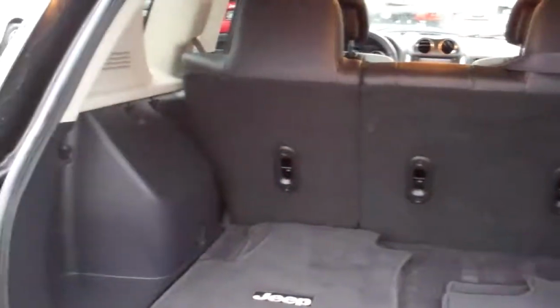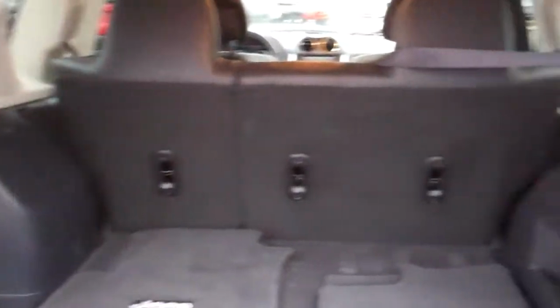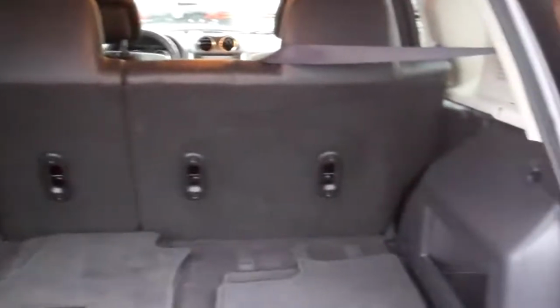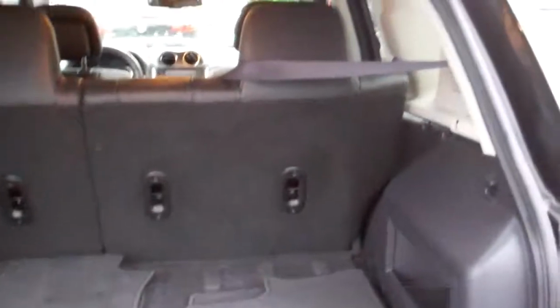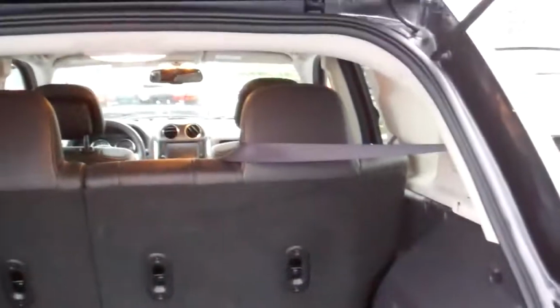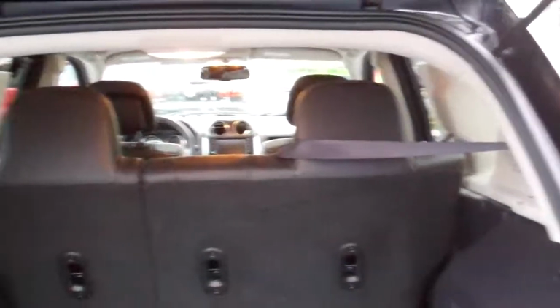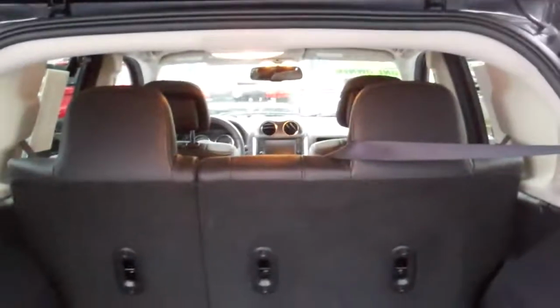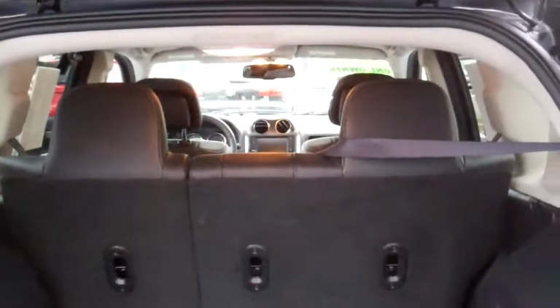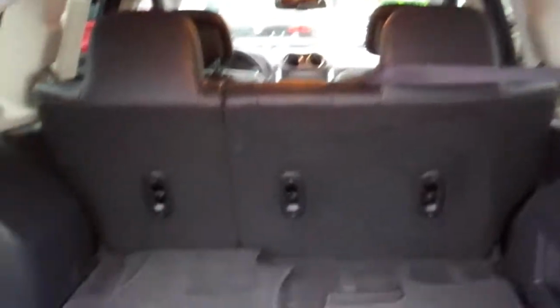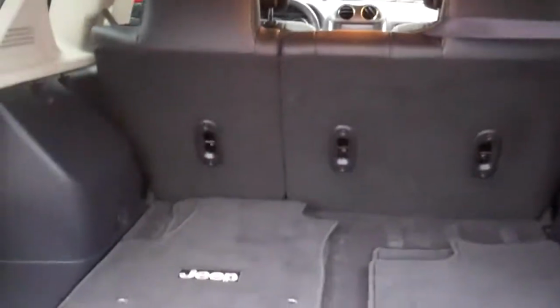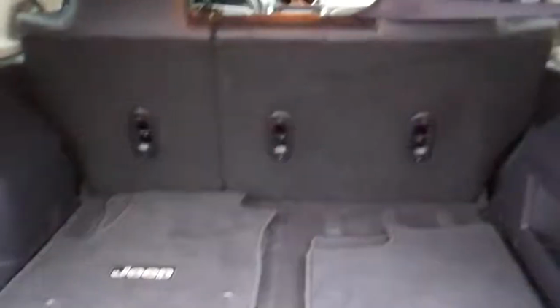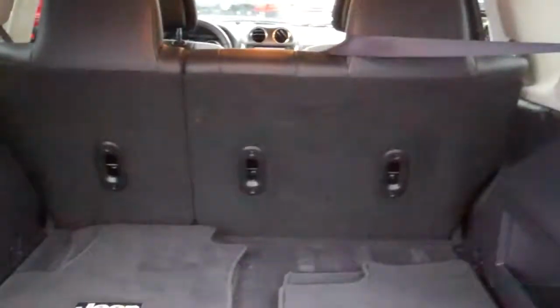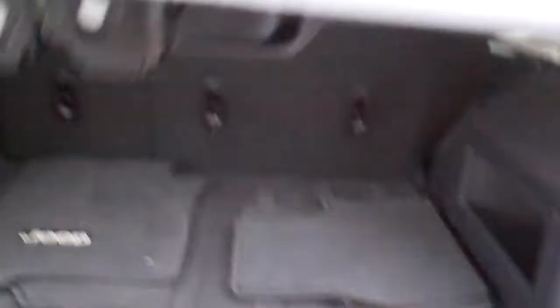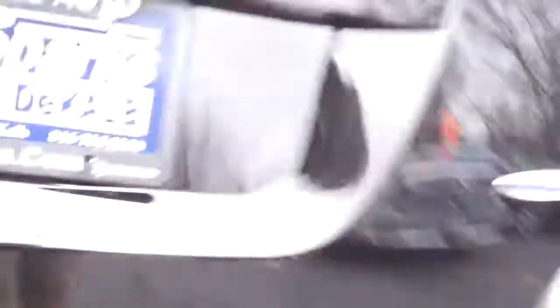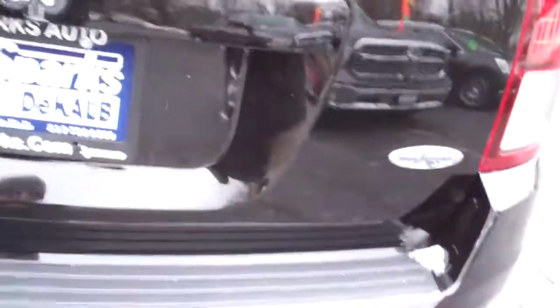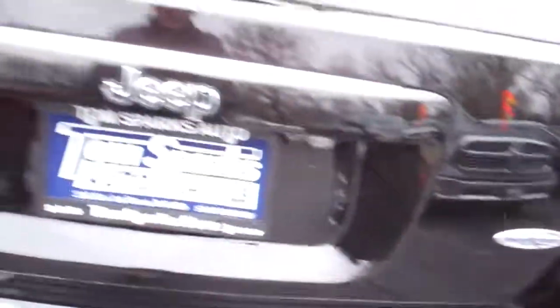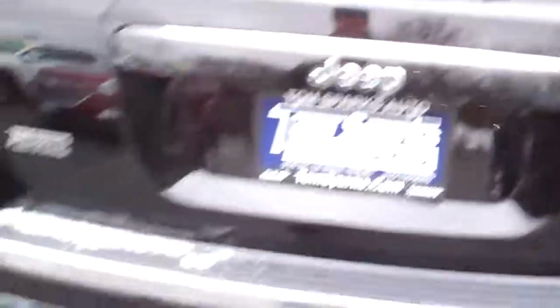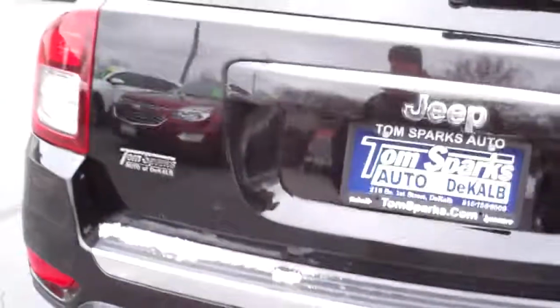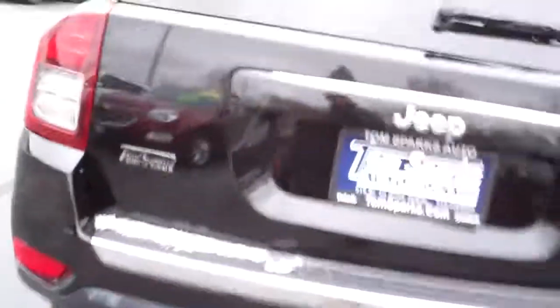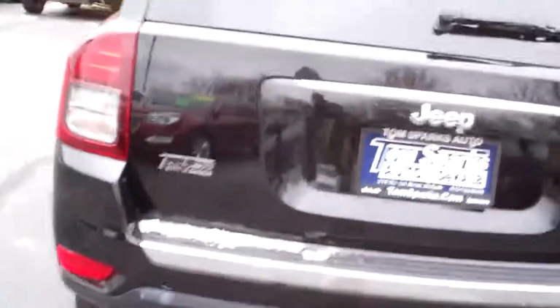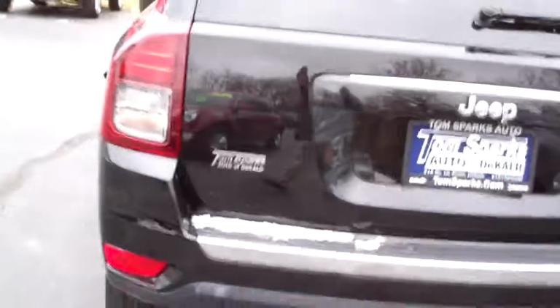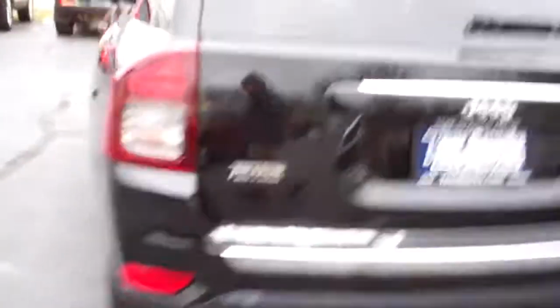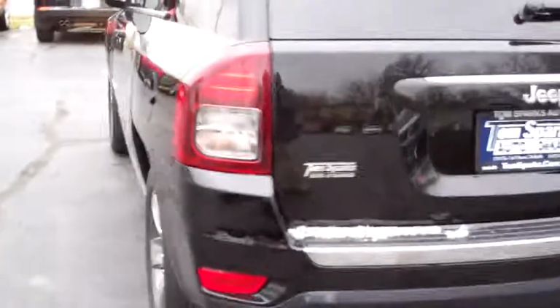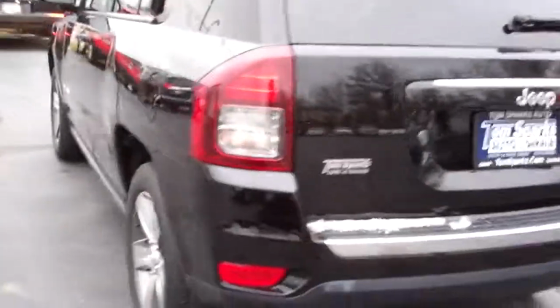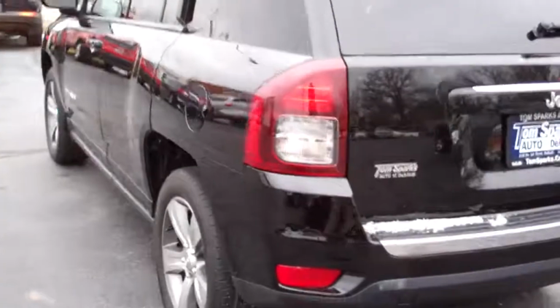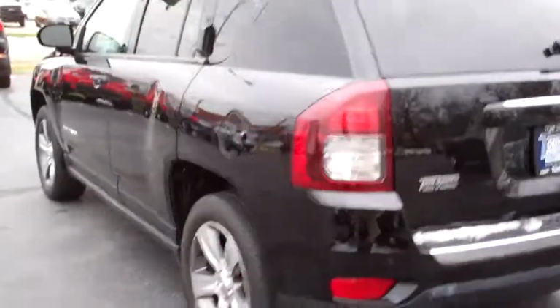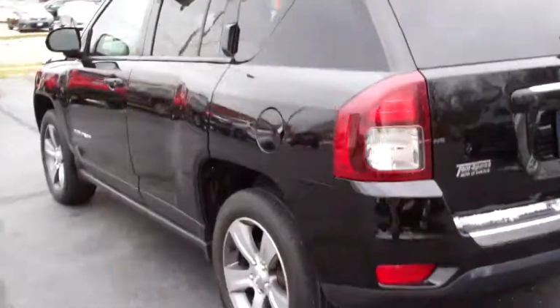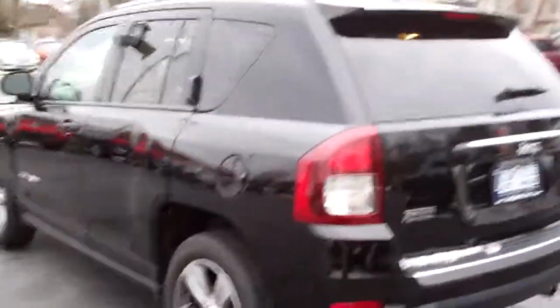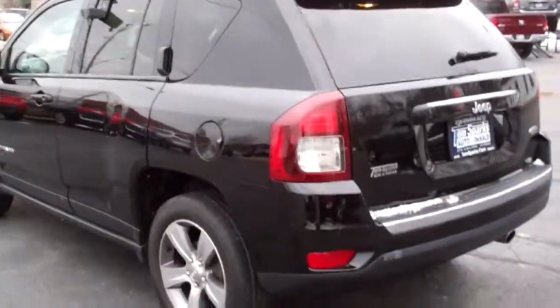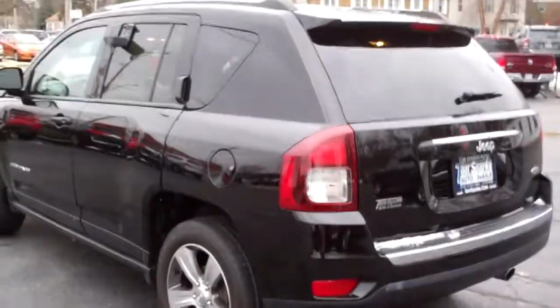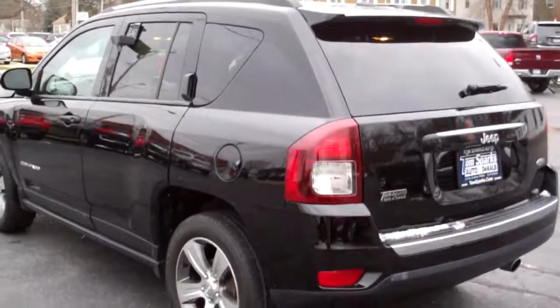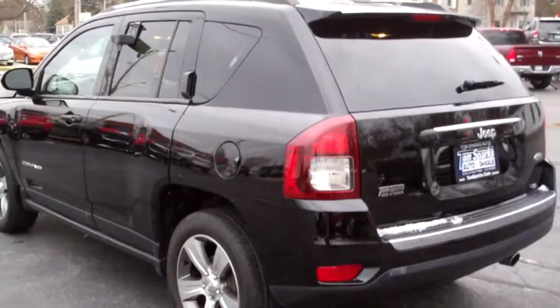Good room back here, those seats will fold down, floor mats come with it too. Sorry about the snow, but northern Illinois weather — what are you going to do?